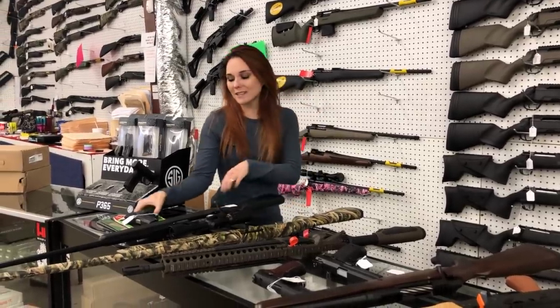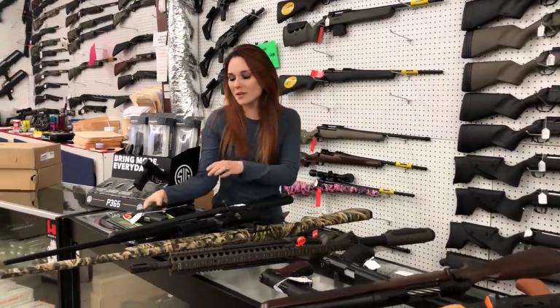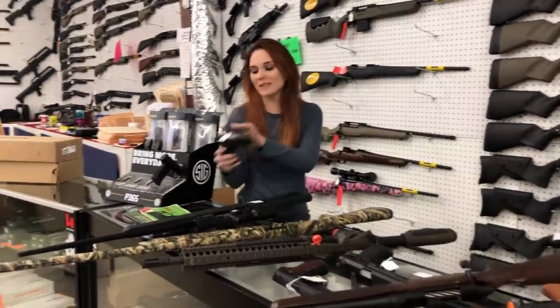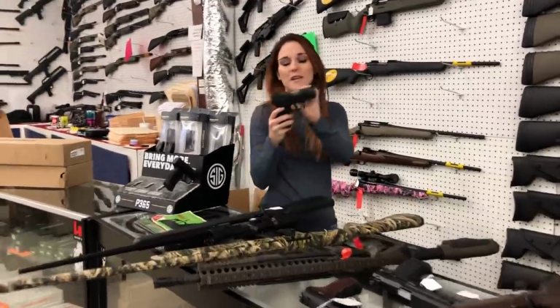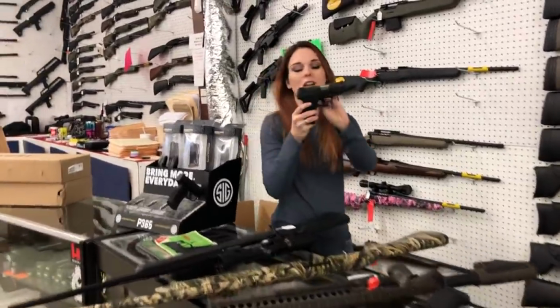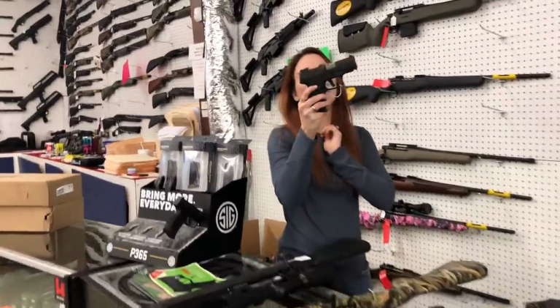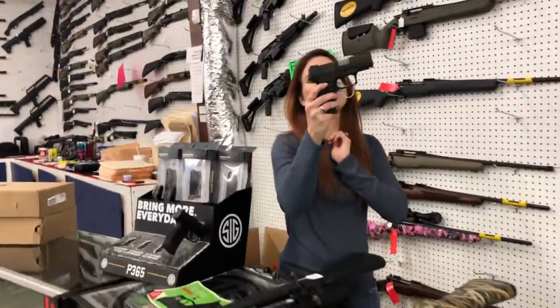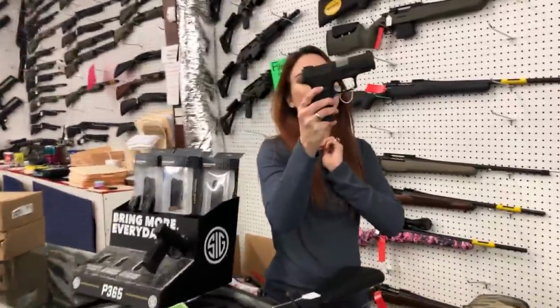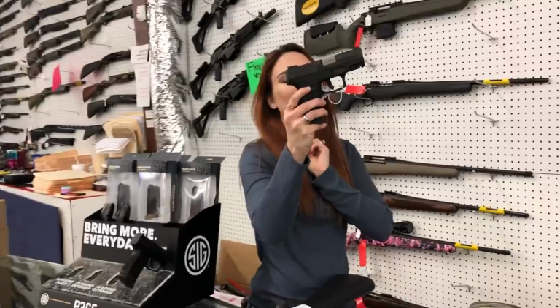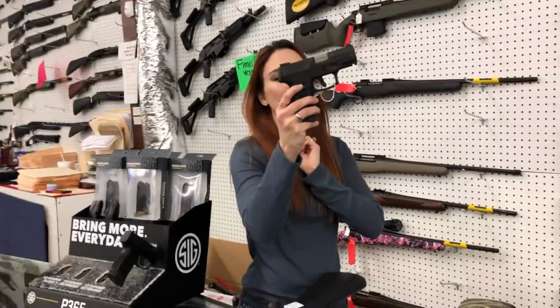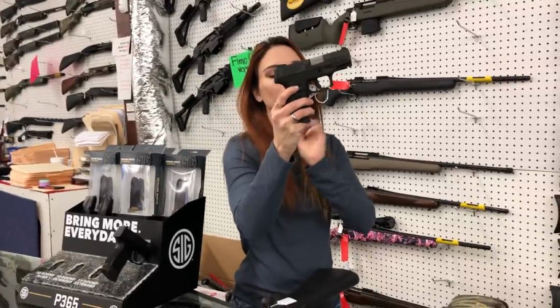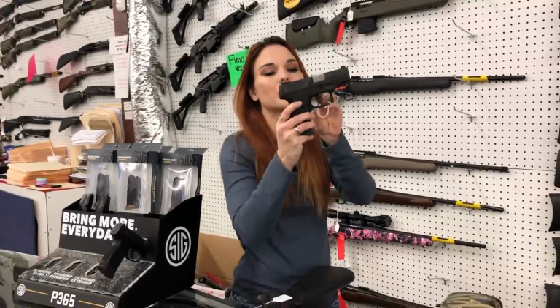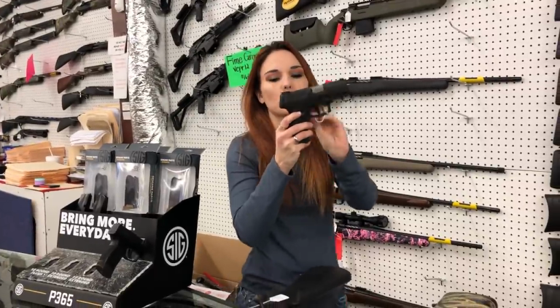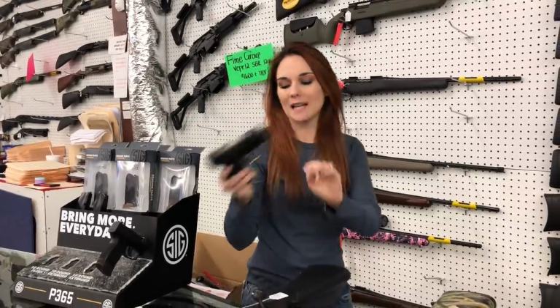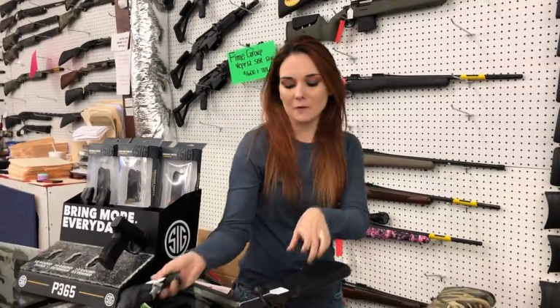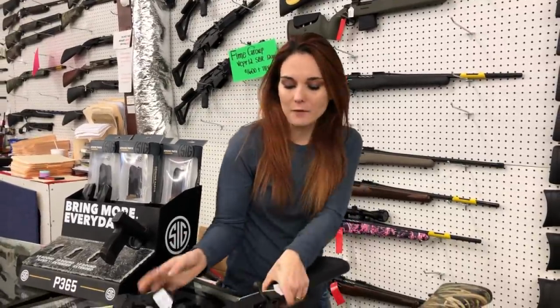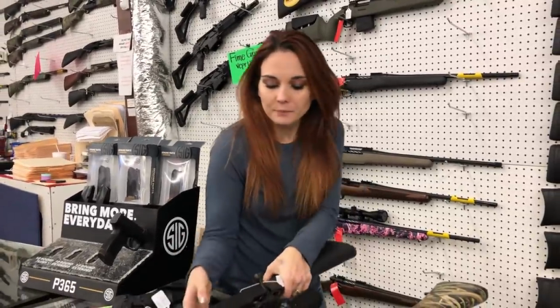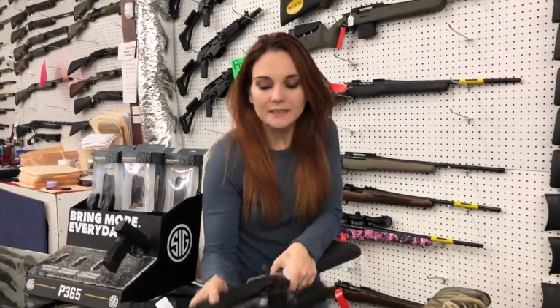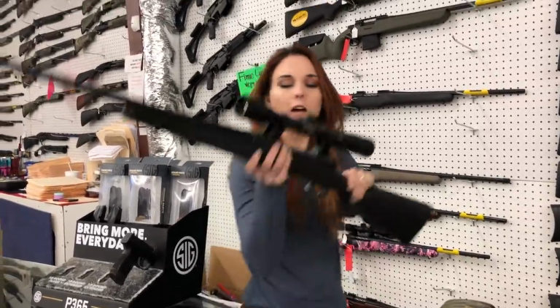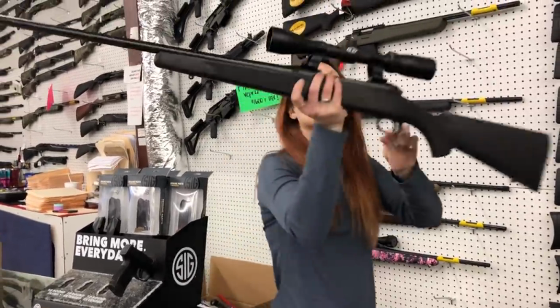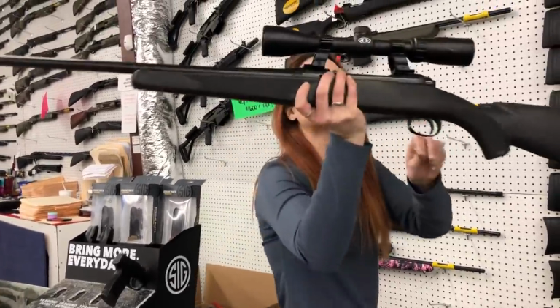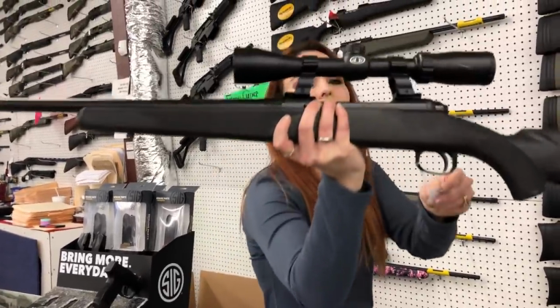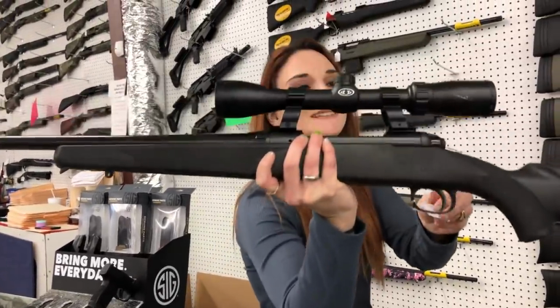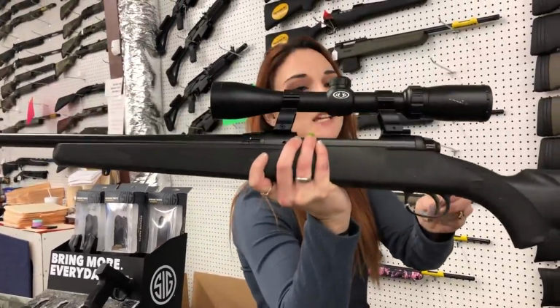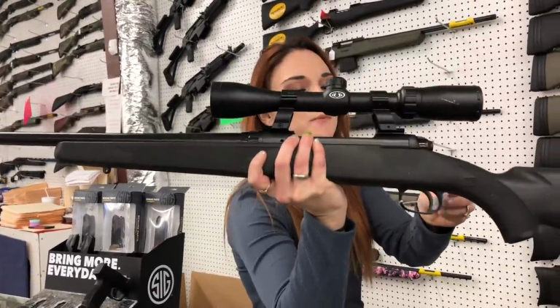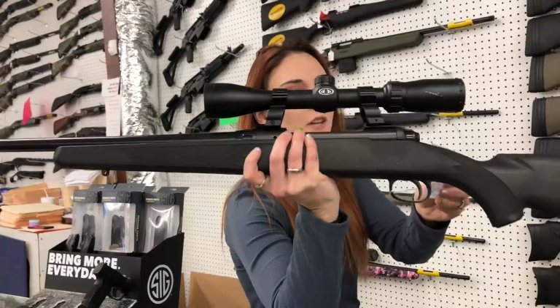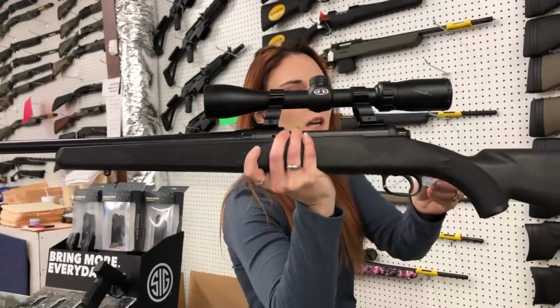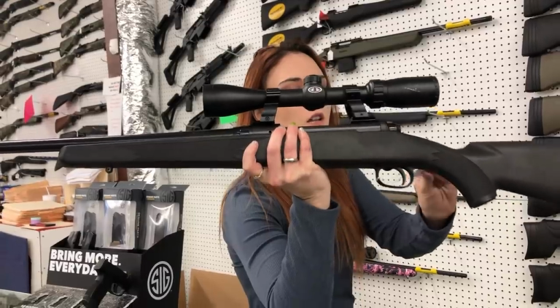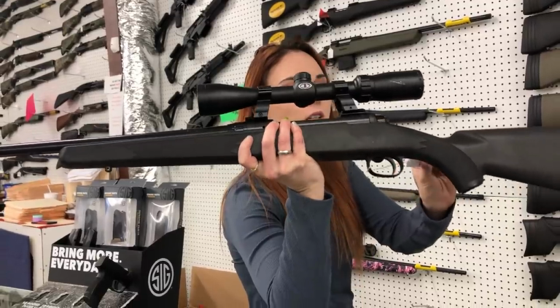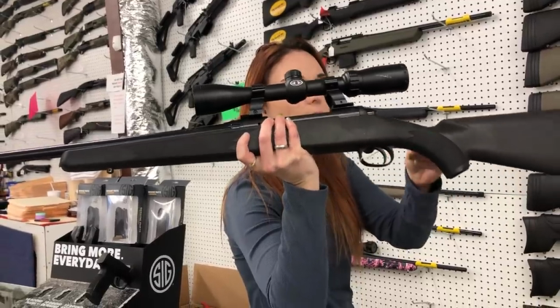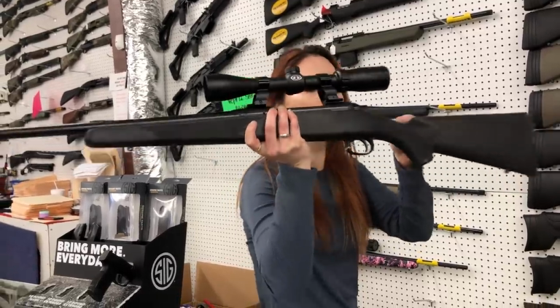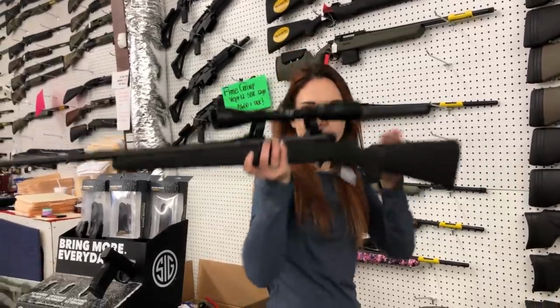I'm going to start with our used stuff that came in. Taurus G2C 9mm — she's going to be $175. Savage 110 .270 with the Bushnell Scope, she's going to be $350.